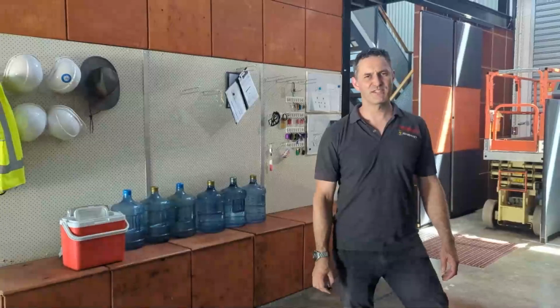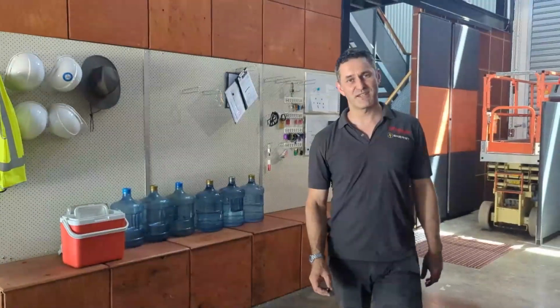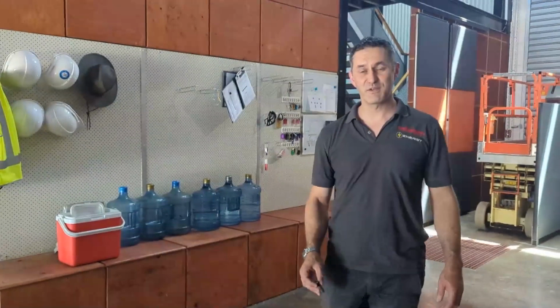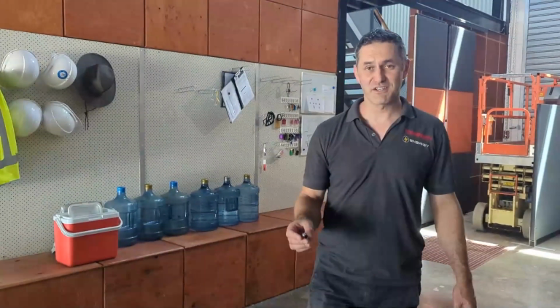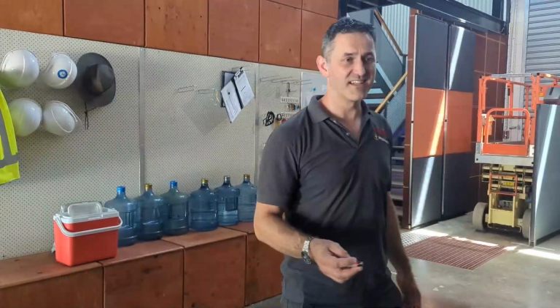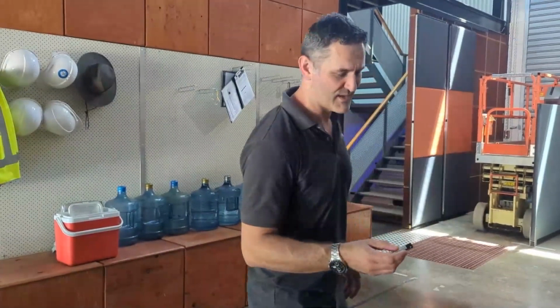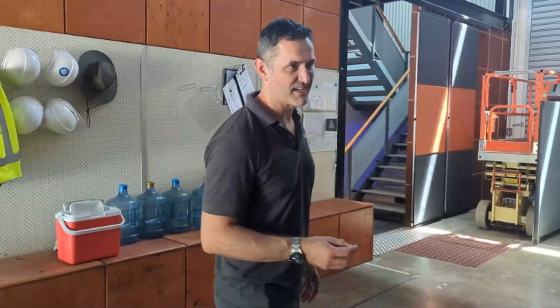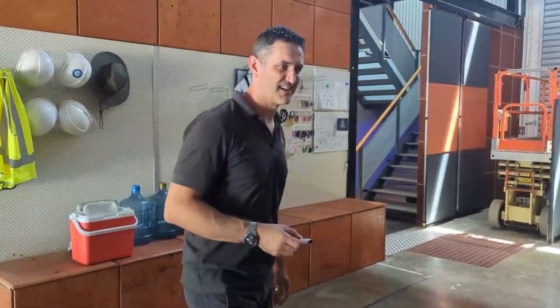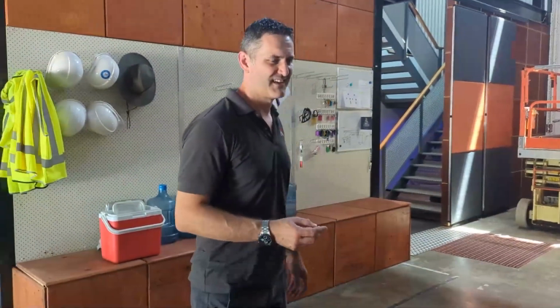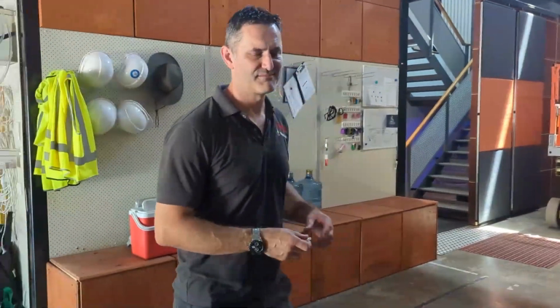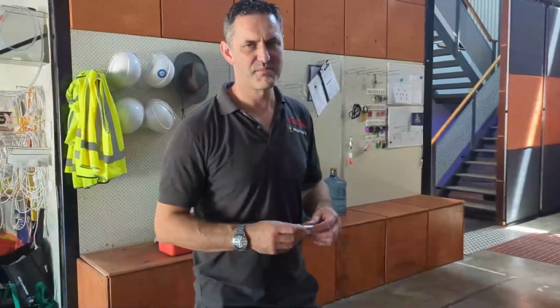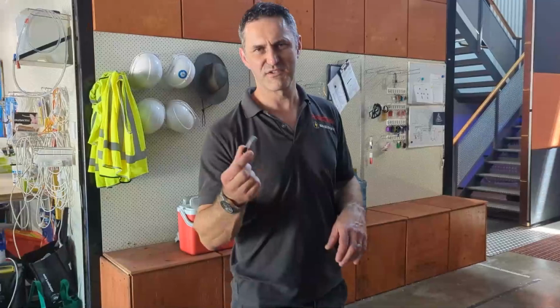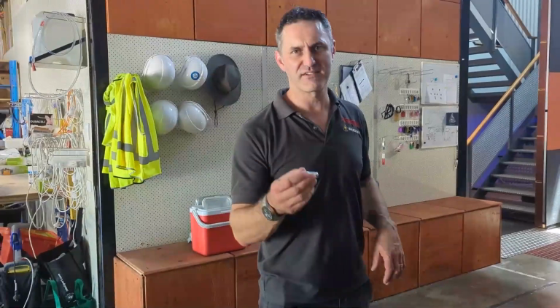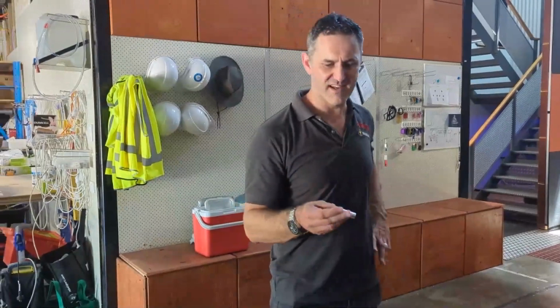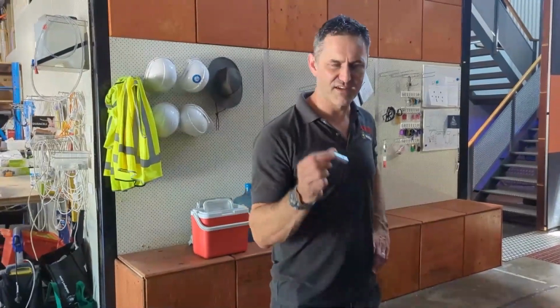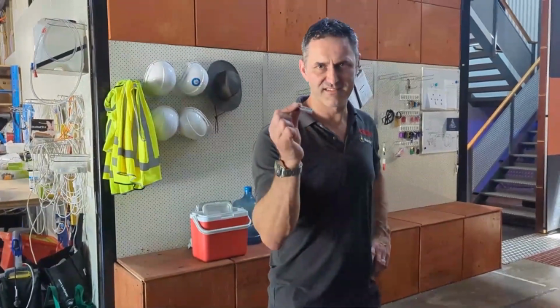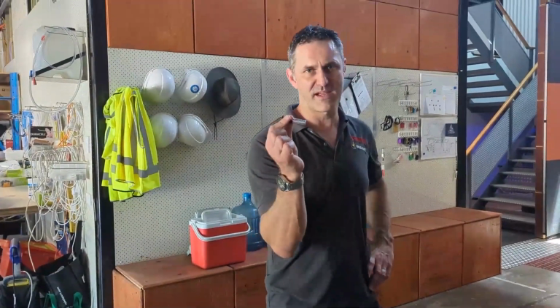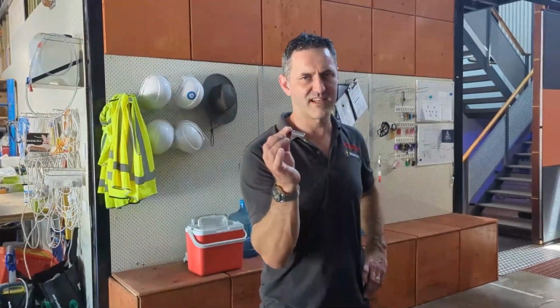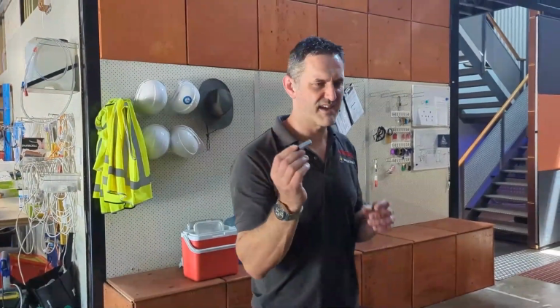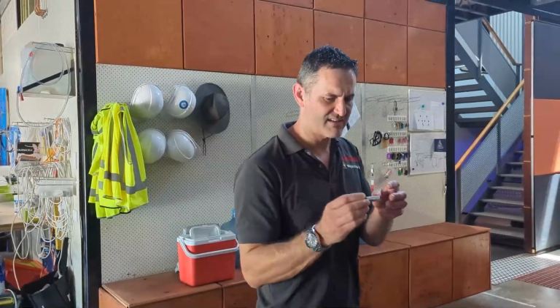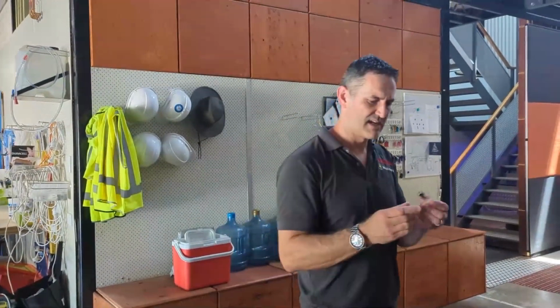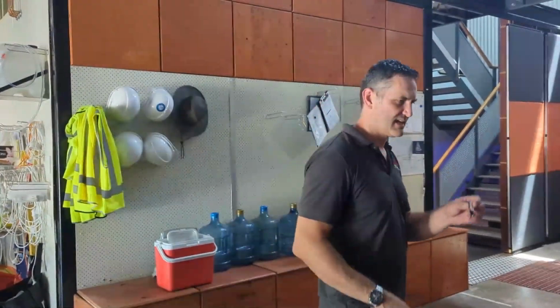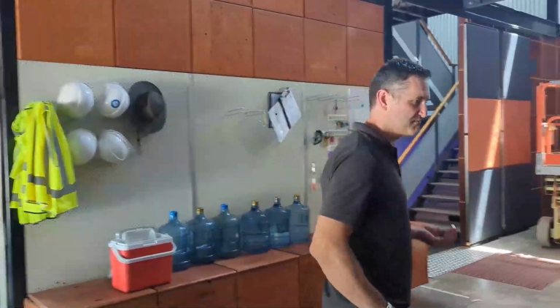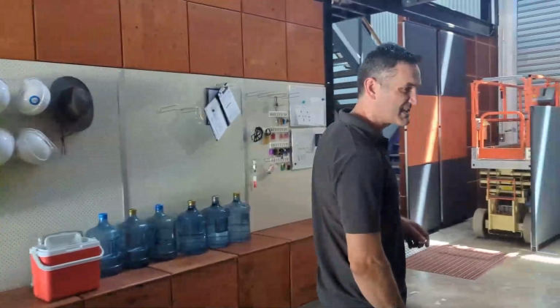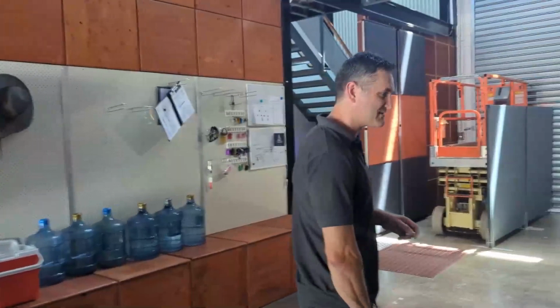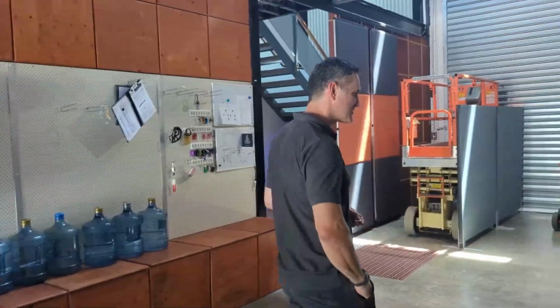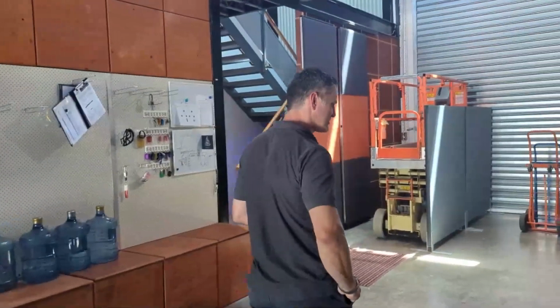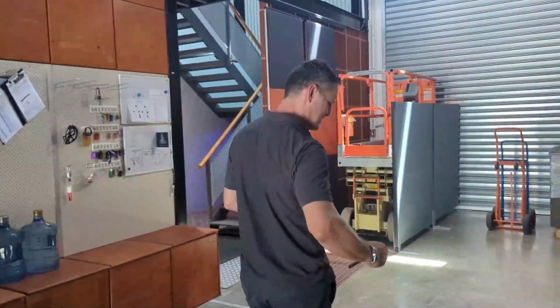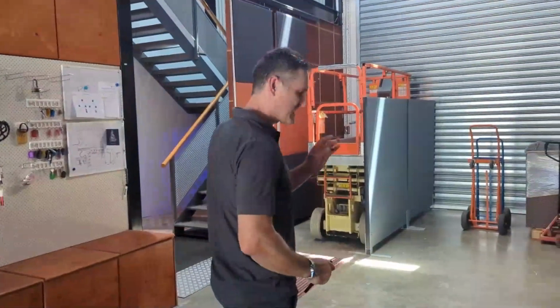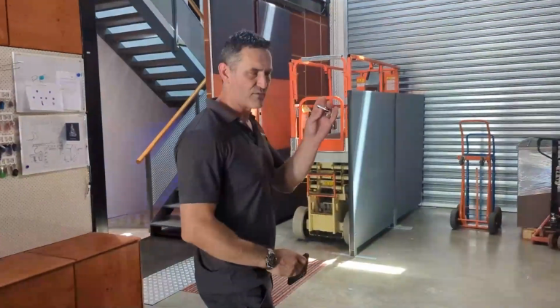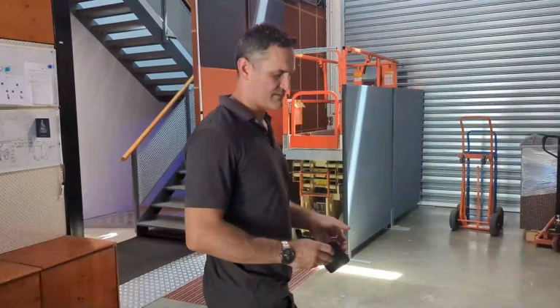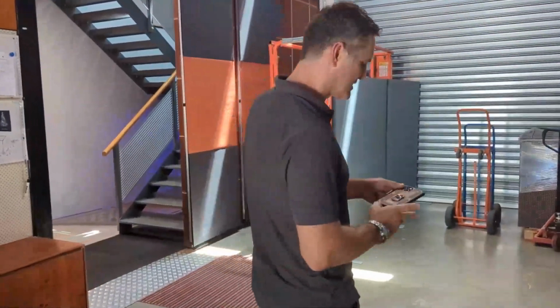We've got something pretty cool to show you guys today. So we've got a bit of a history on batteries. Everyone knows AA batteries — you have these around the house, you put them in your kids' toys, remote controls. About five watt hours, one of those.